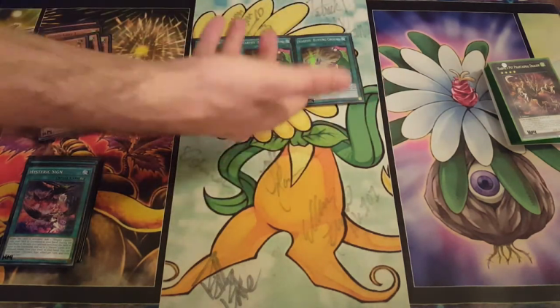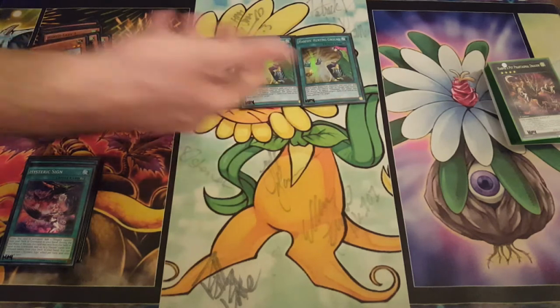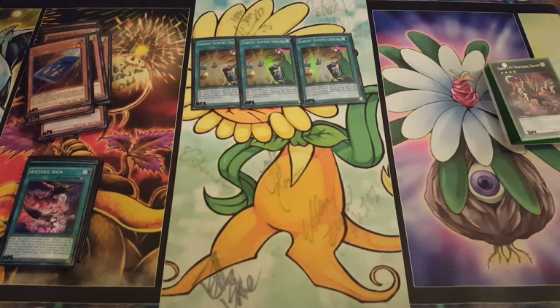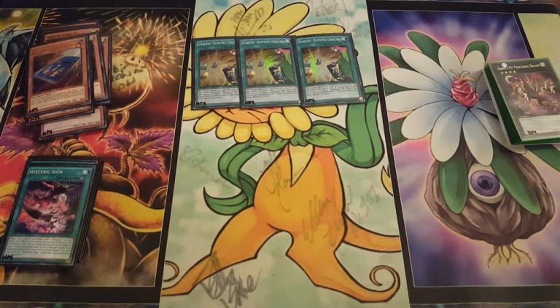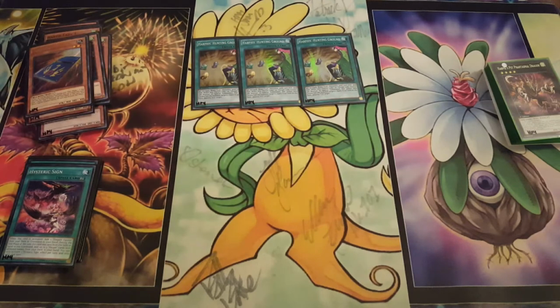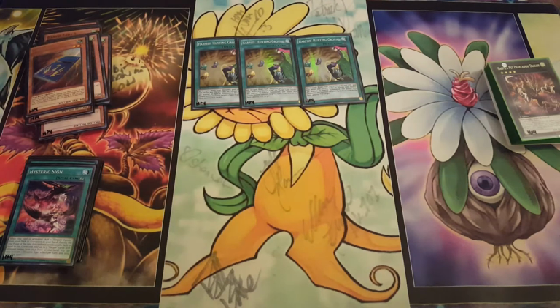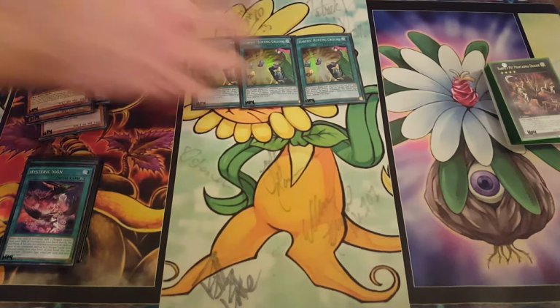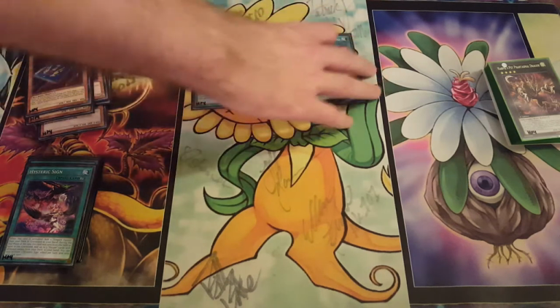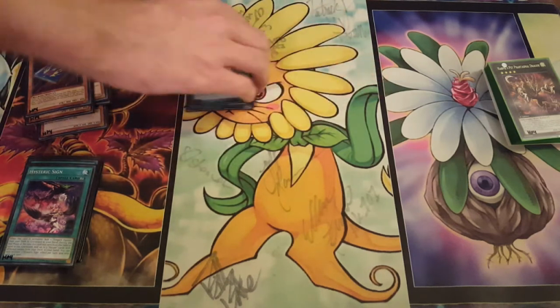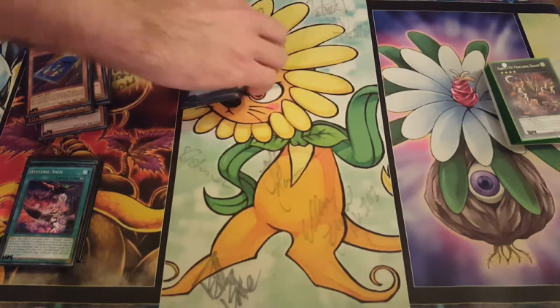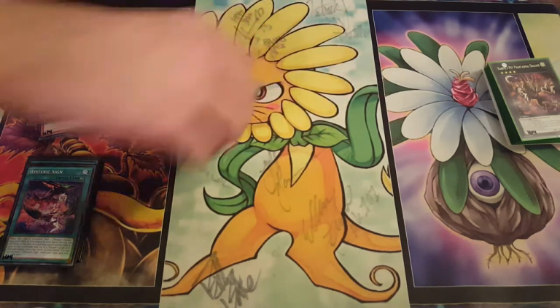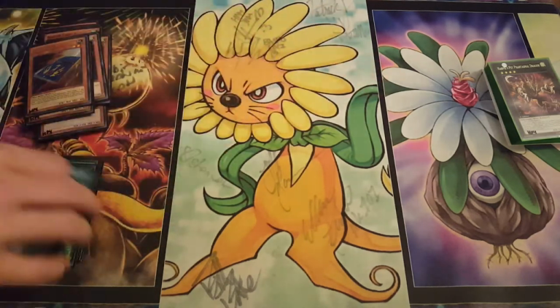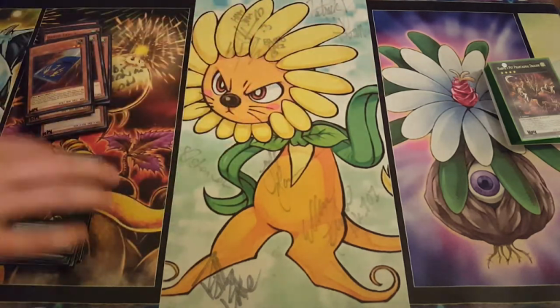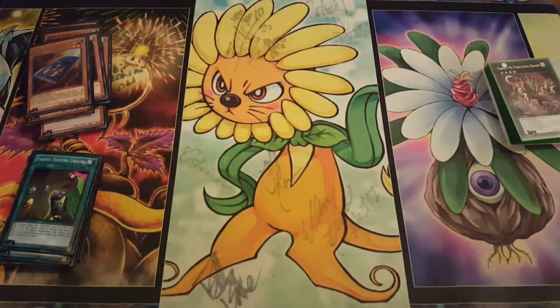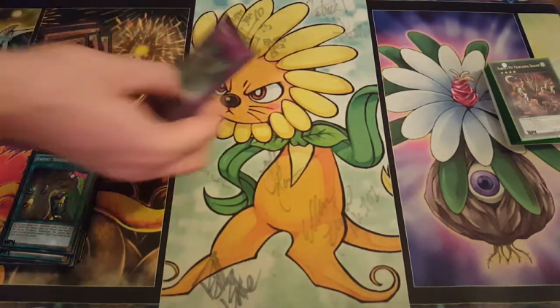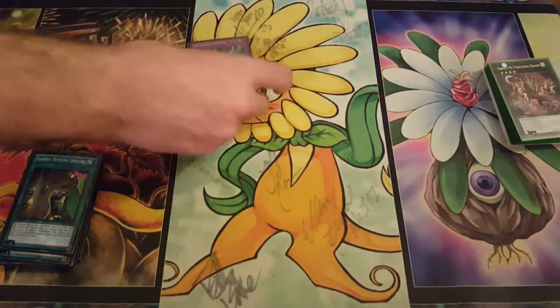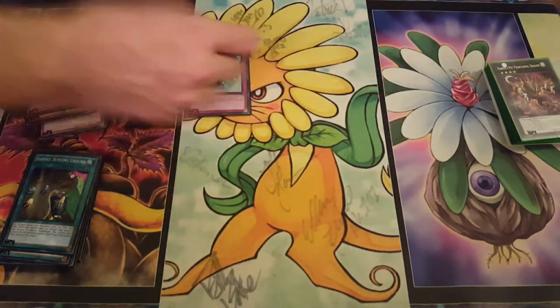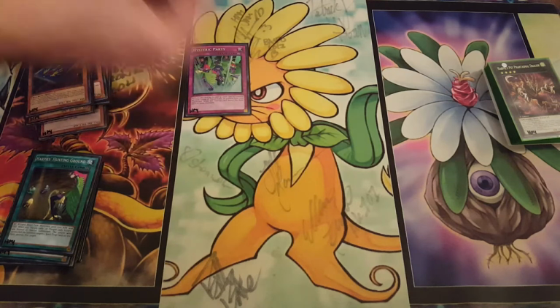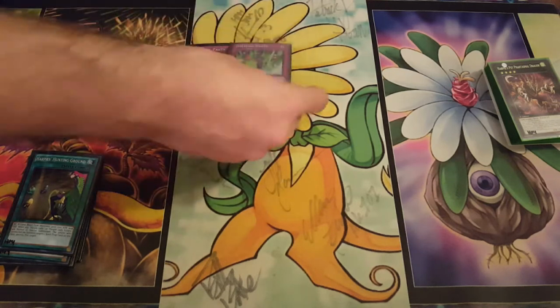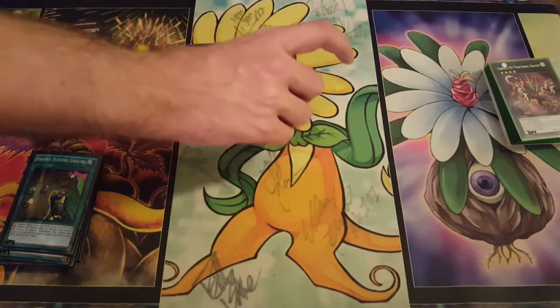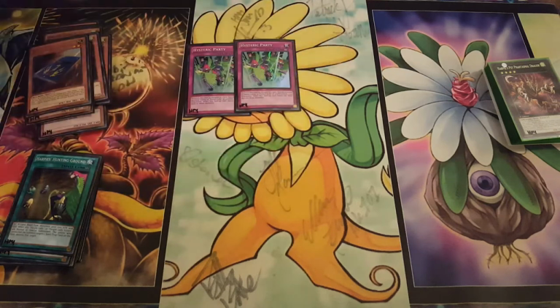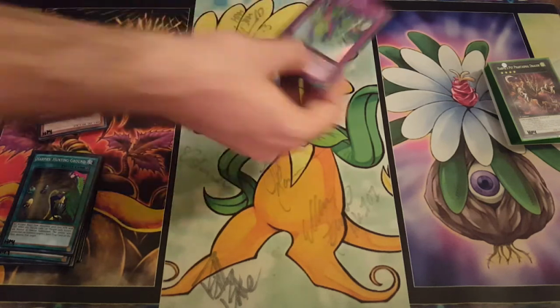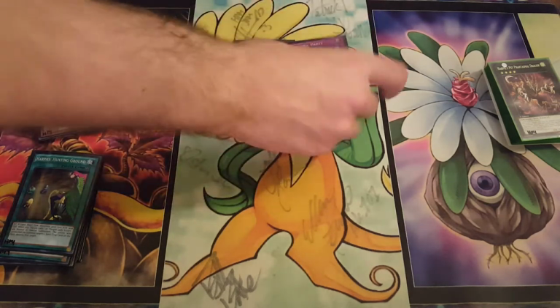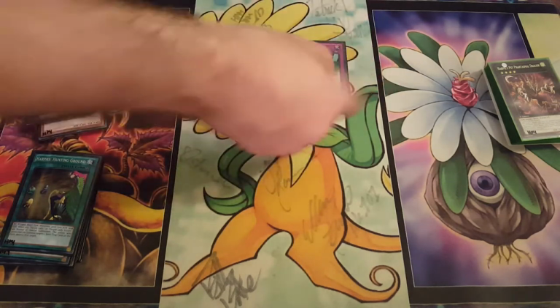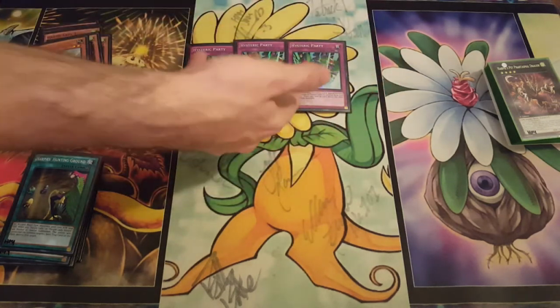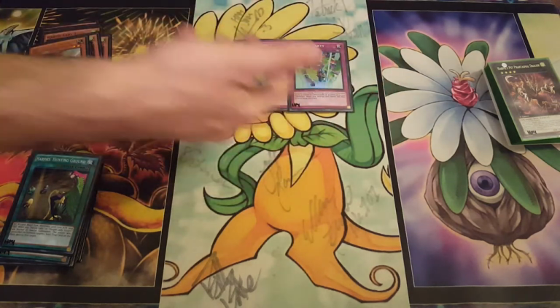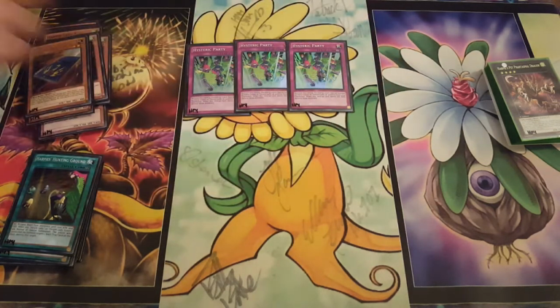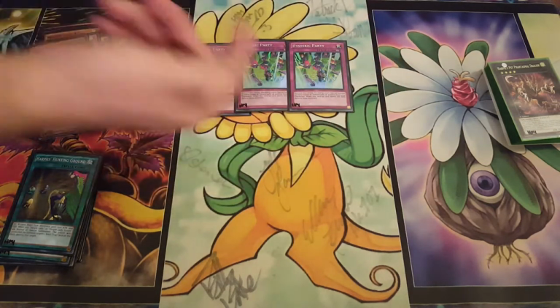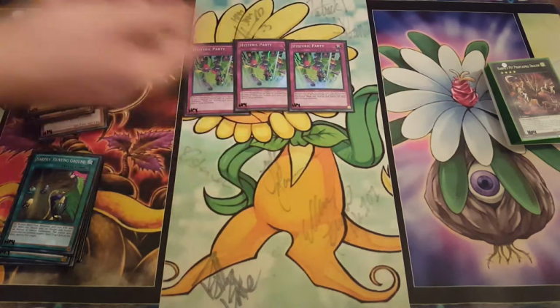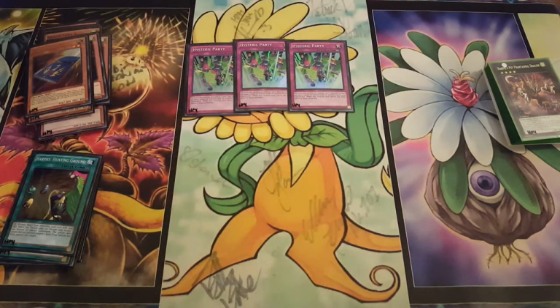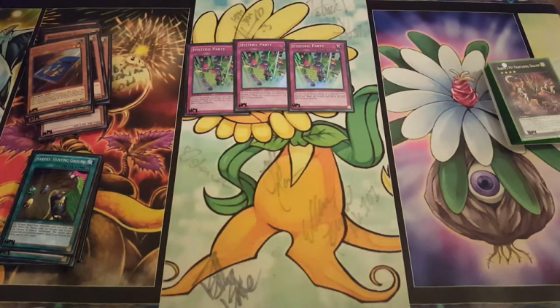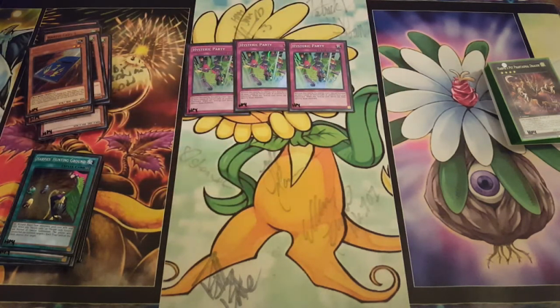Of course, Triple Hunting Ground. It's very nice when you have searchable MST that can resolve again and again and again. But for the traps, Triple Party — also arguably the best card in the deck.